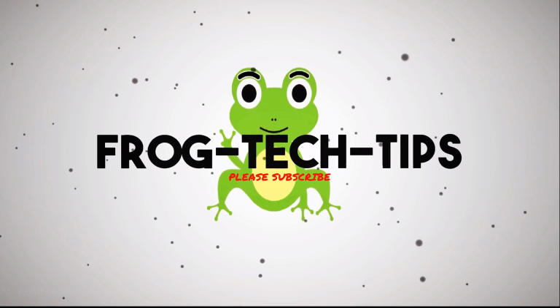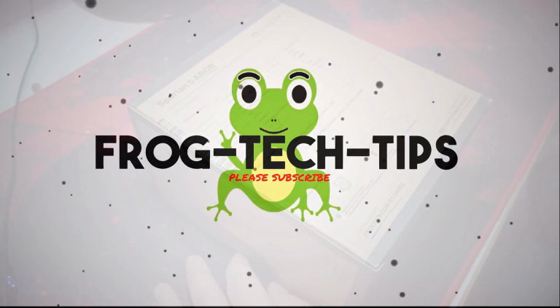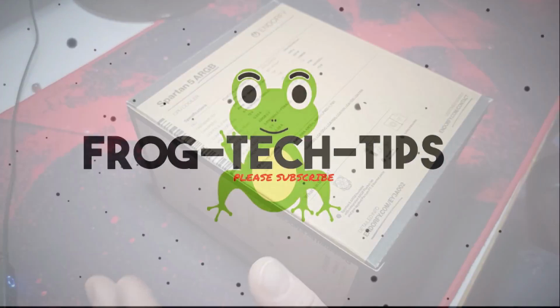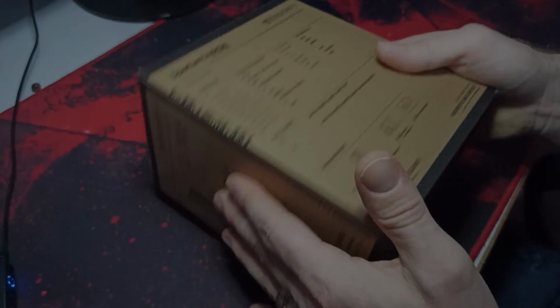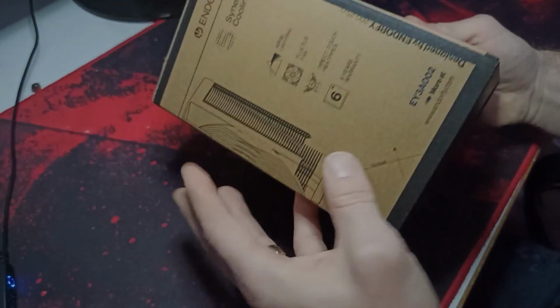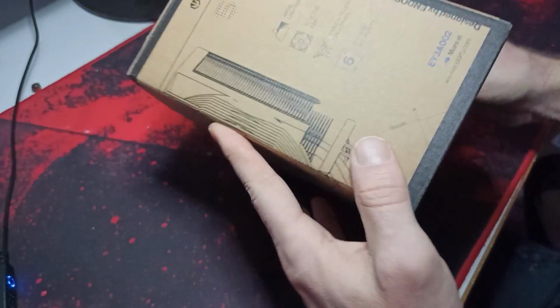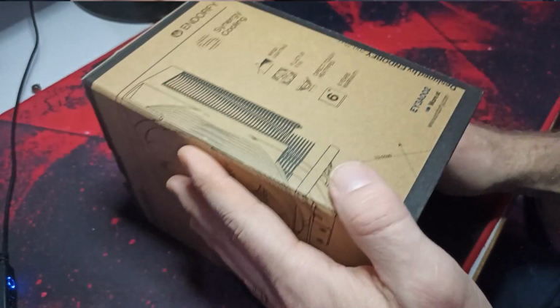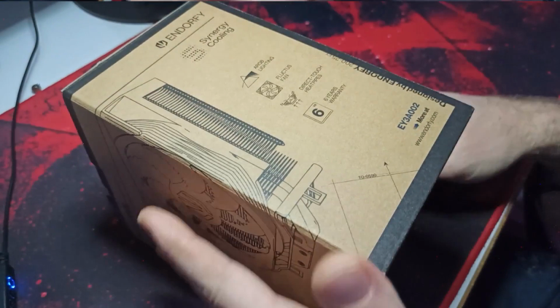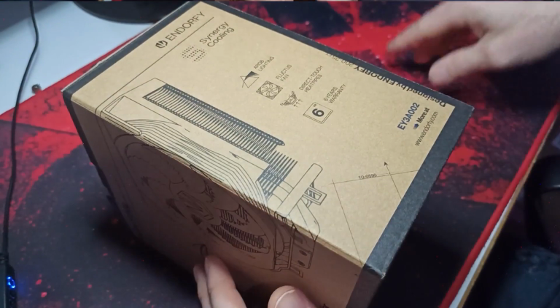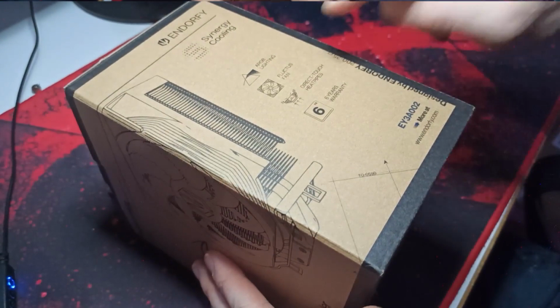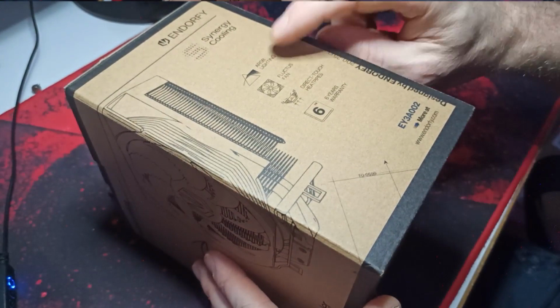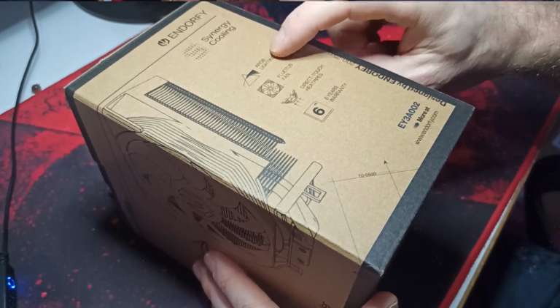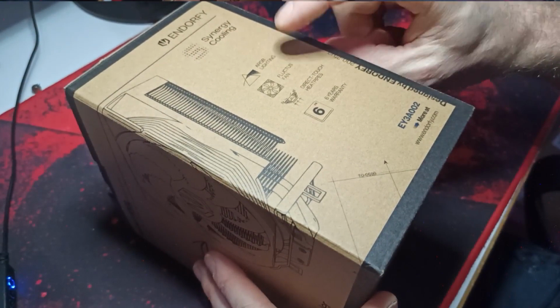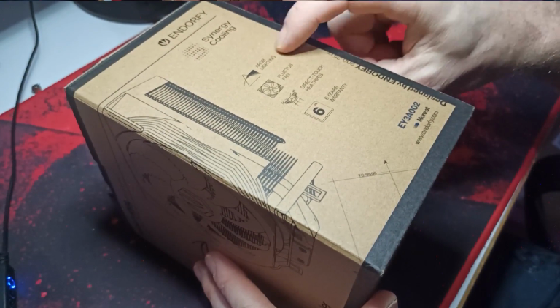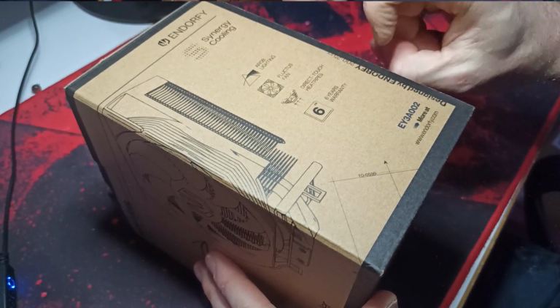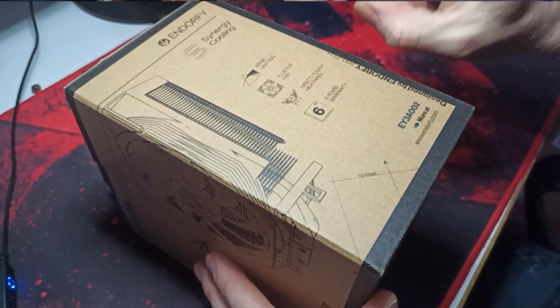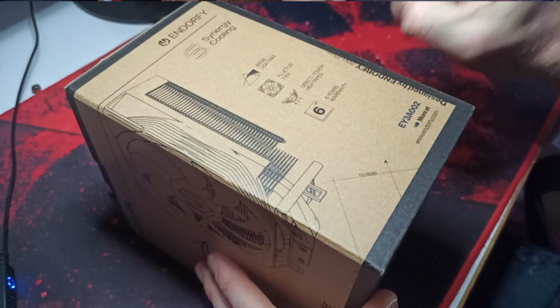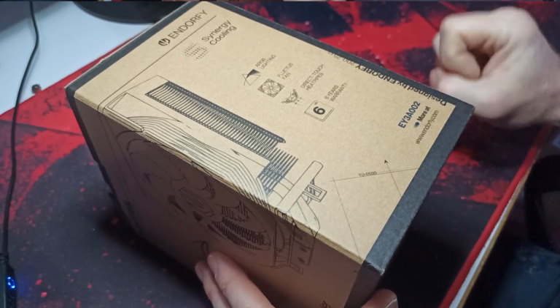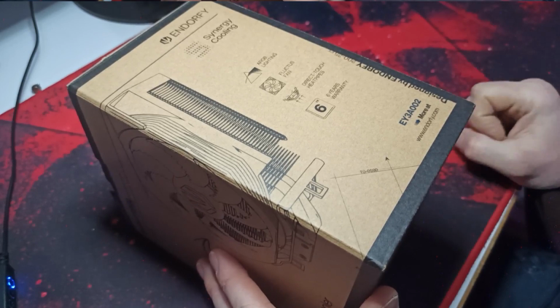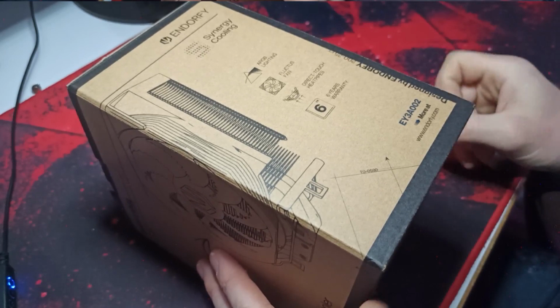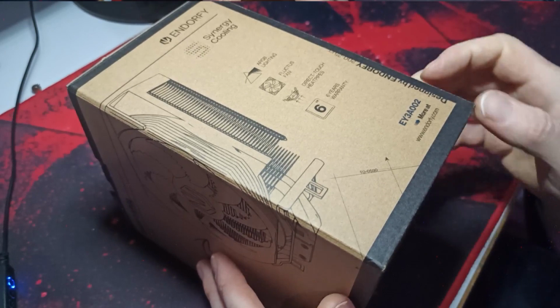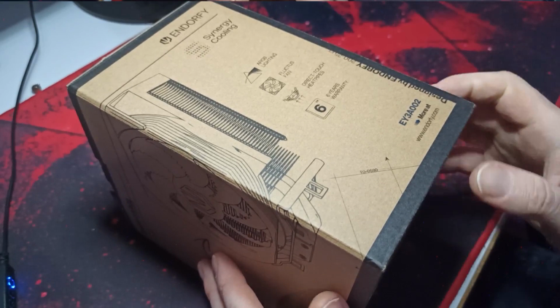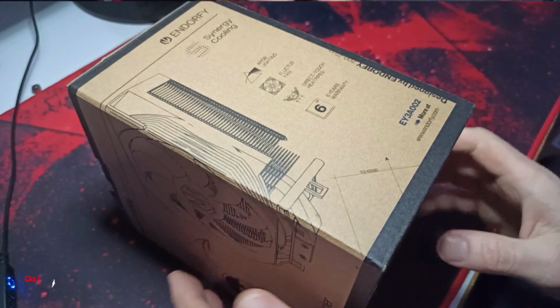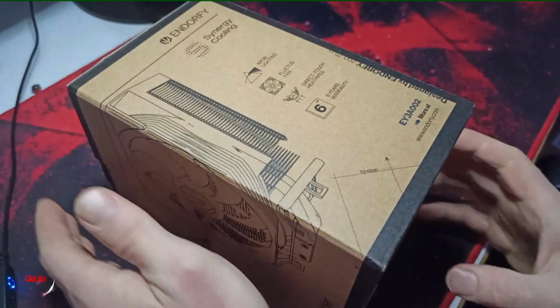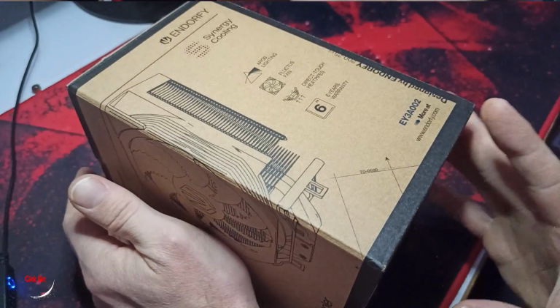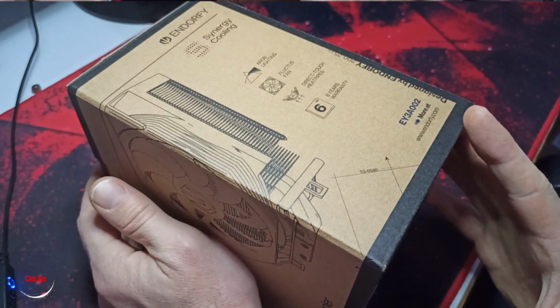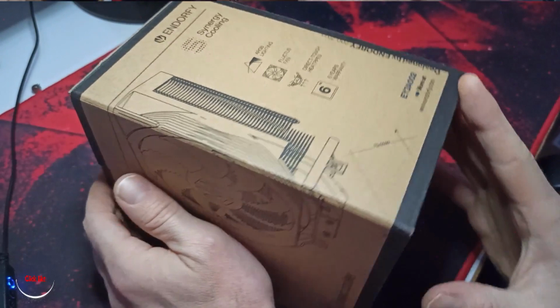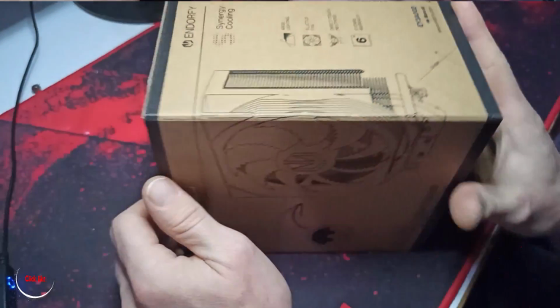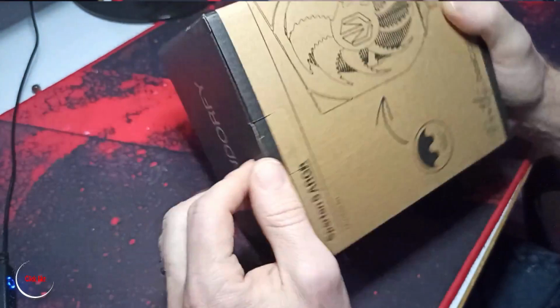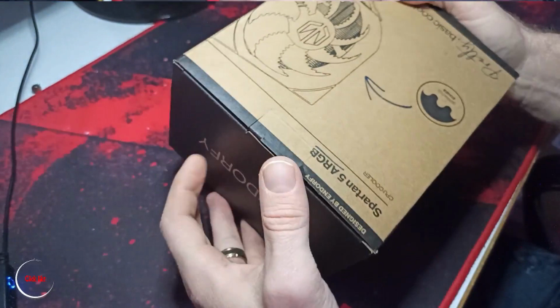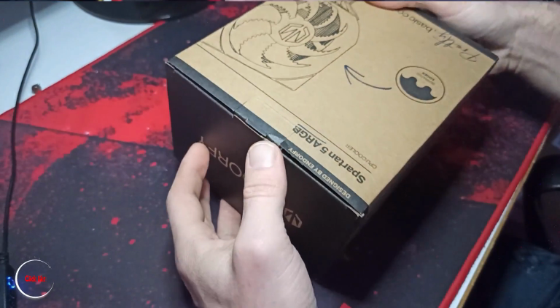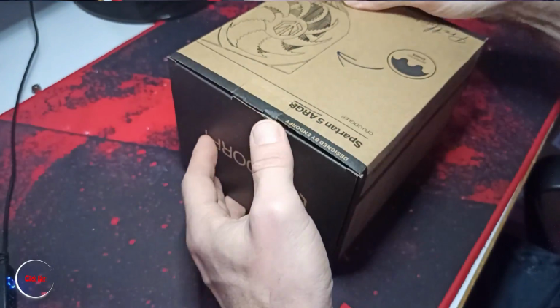Too many, yeah, it's there. It's got the ARGB Li Fluxon 6 here — warranty. That's good.